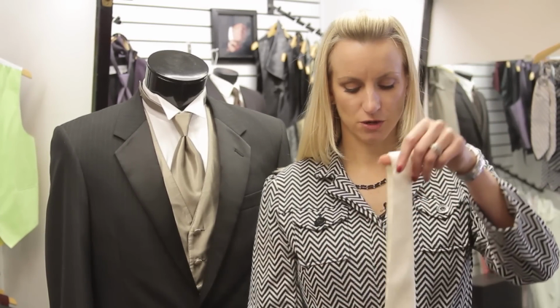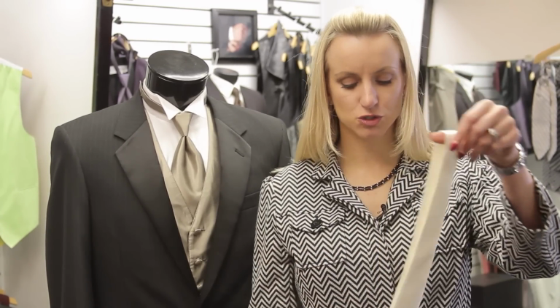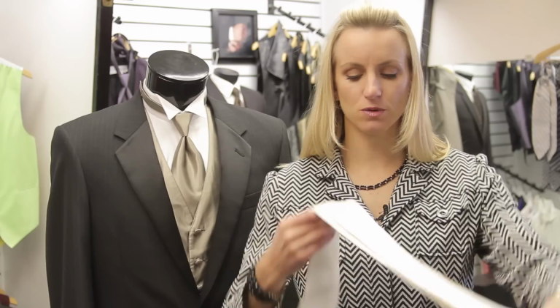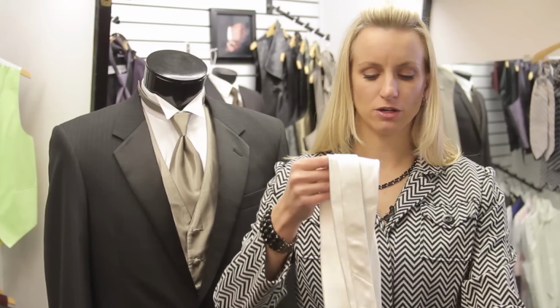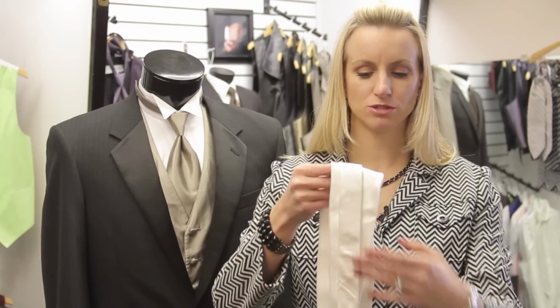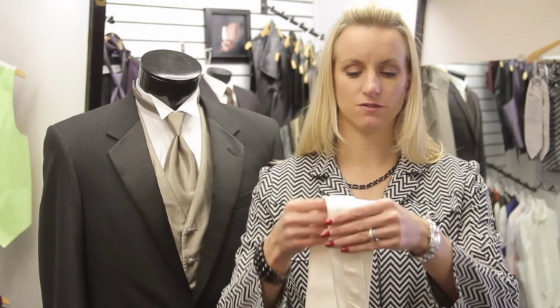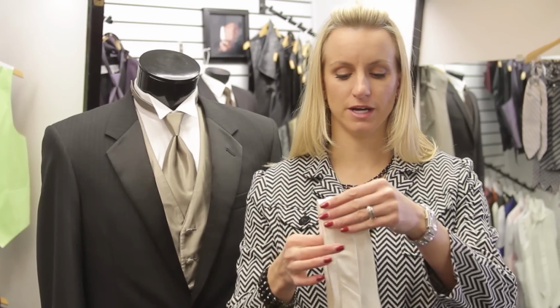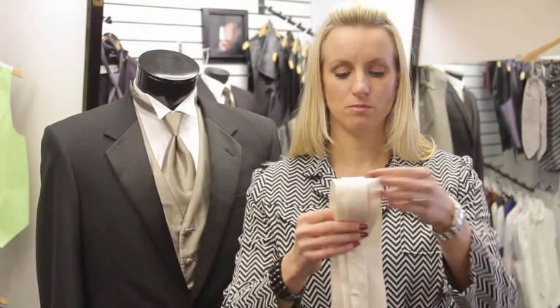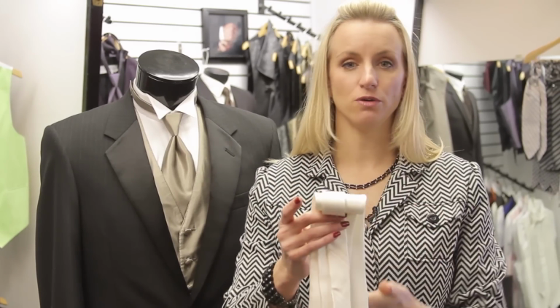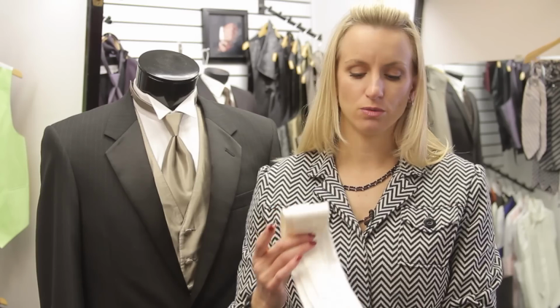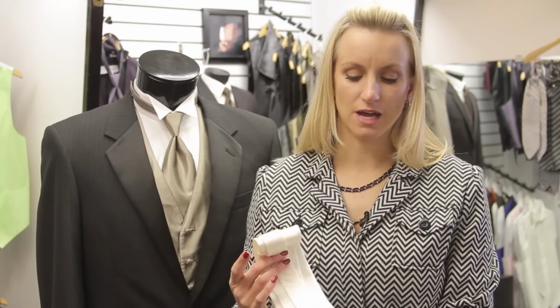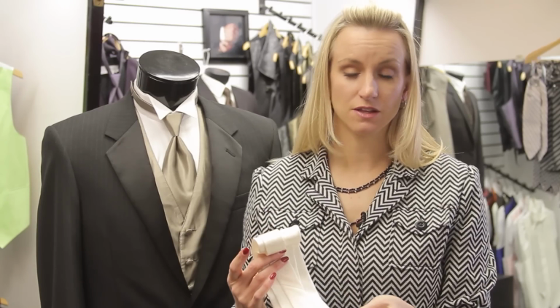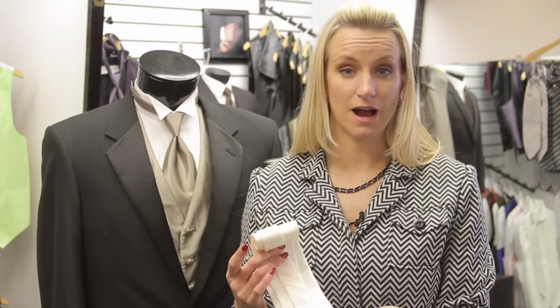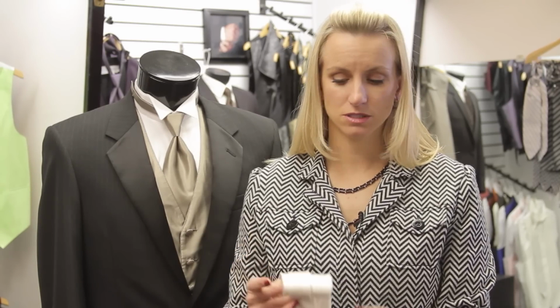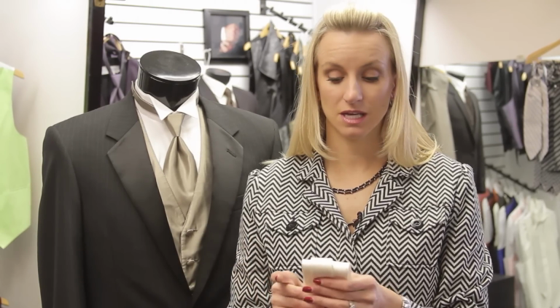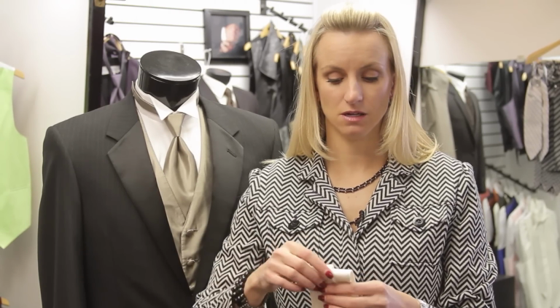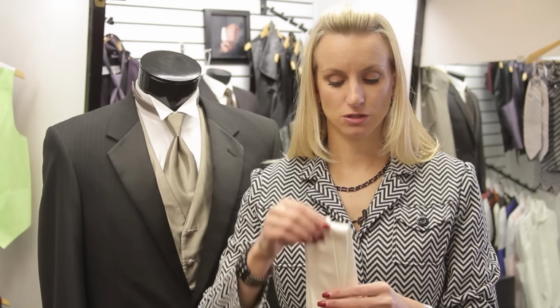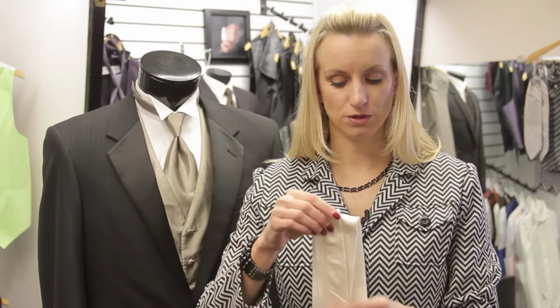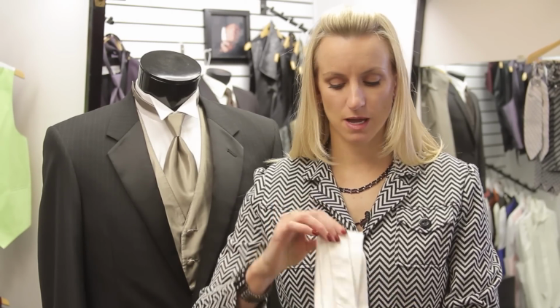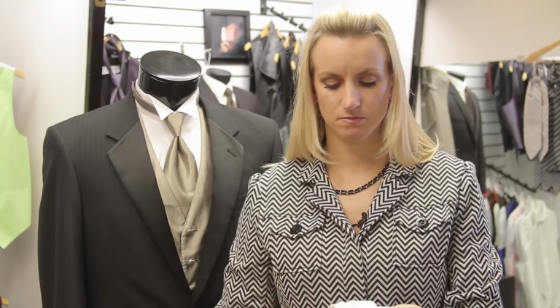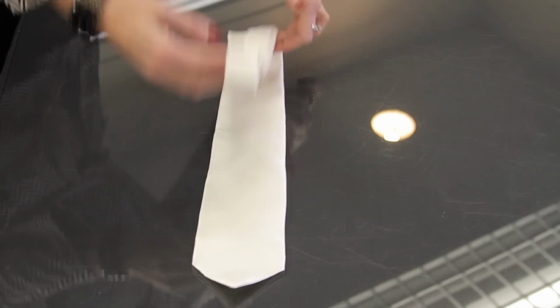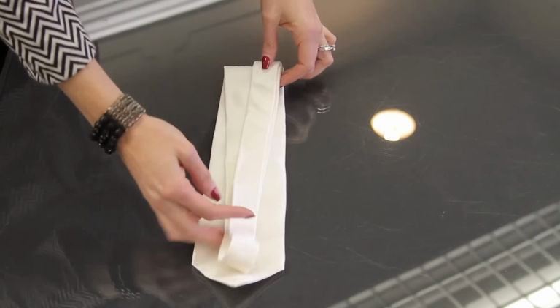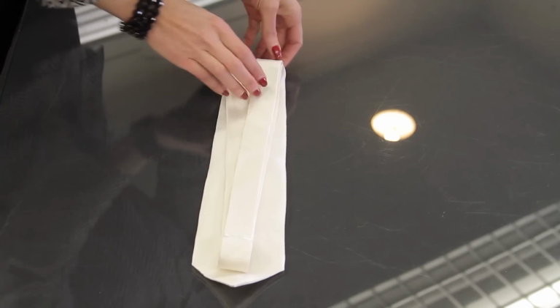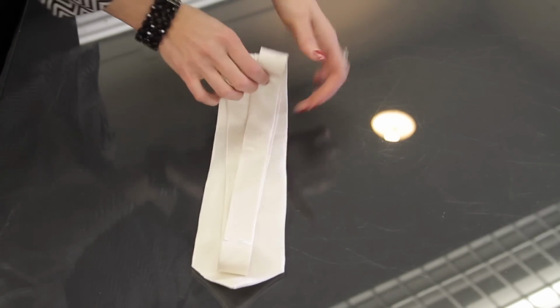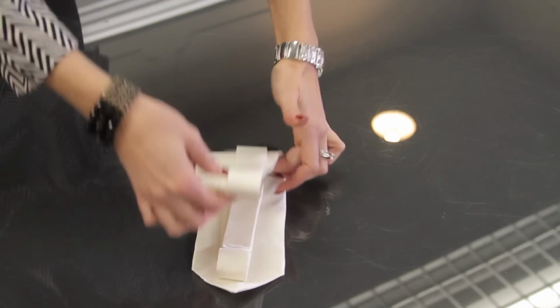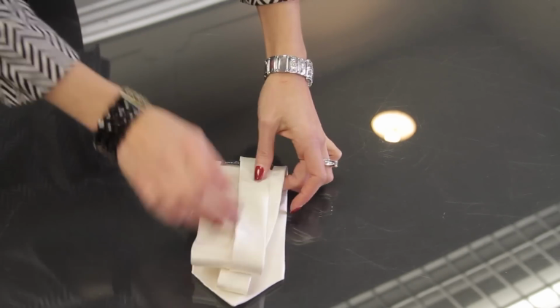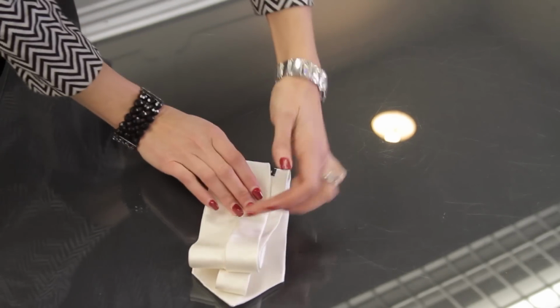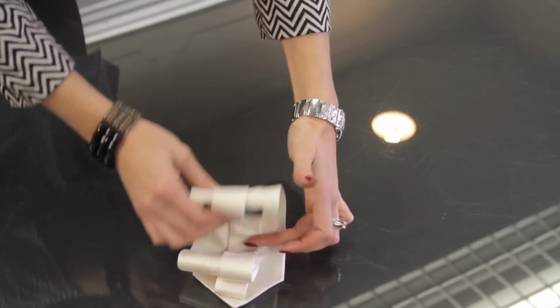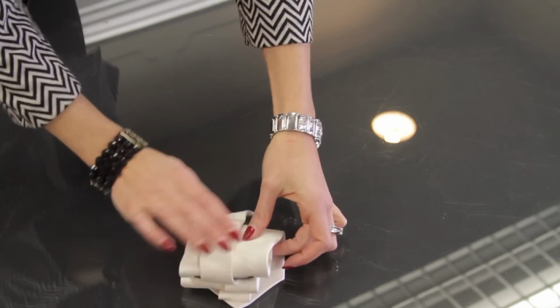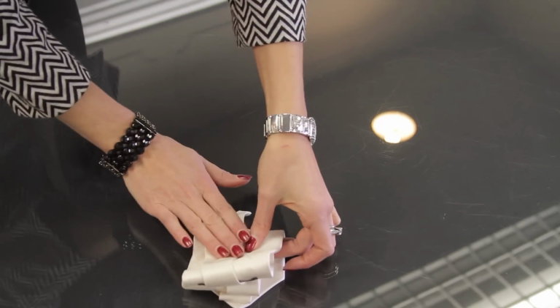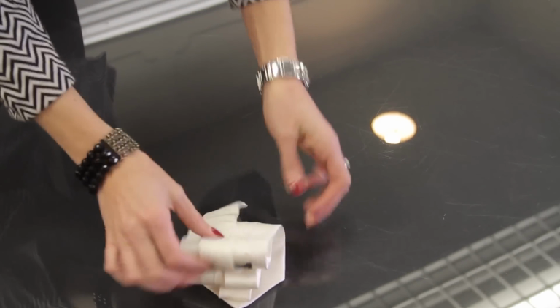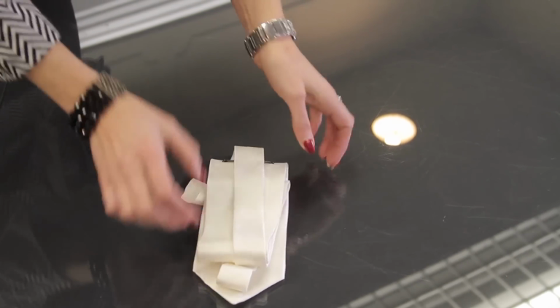So if you're going to store it for a while, a good option is to fold it, but fold it with the side that you wear out. So you can just fold it this way, and it just keeps it nice and neat. You can fold it and tuck it away in a drawer.